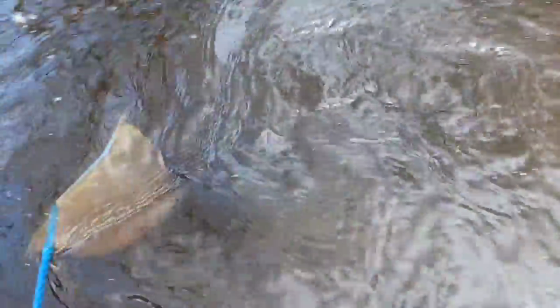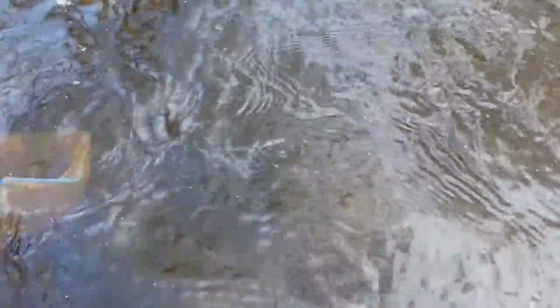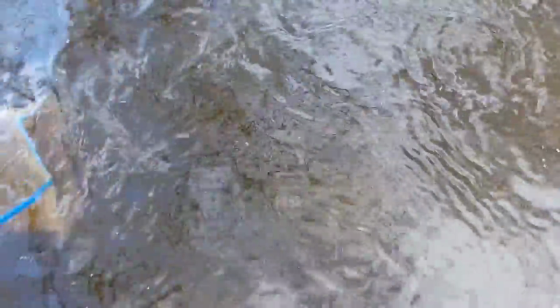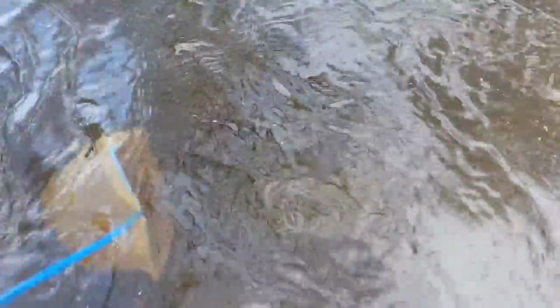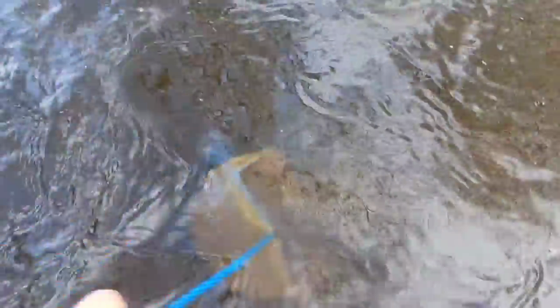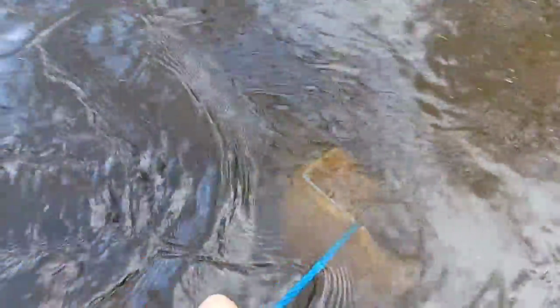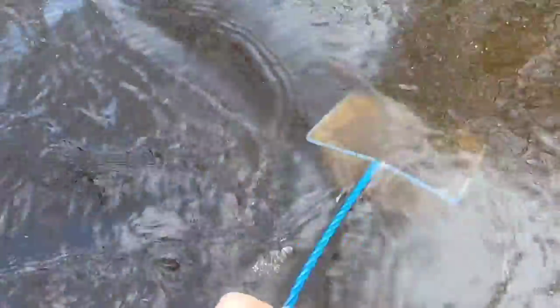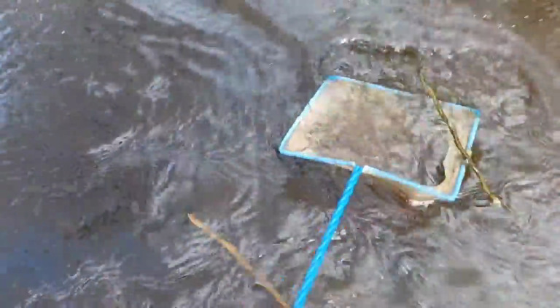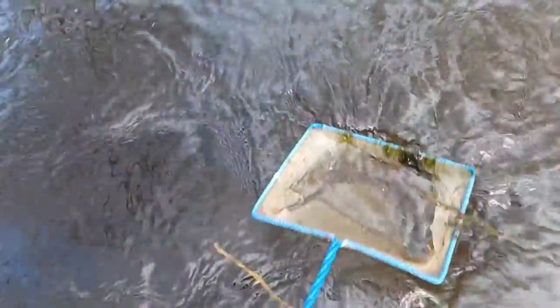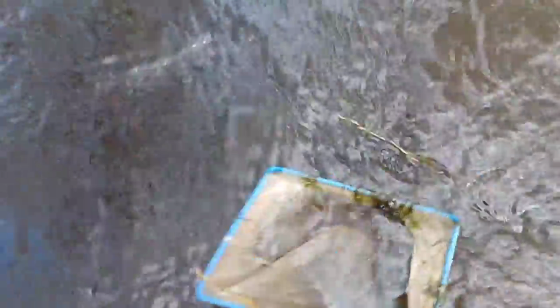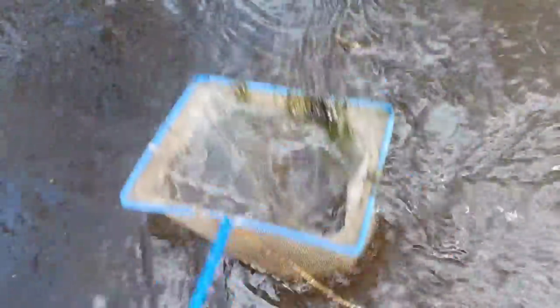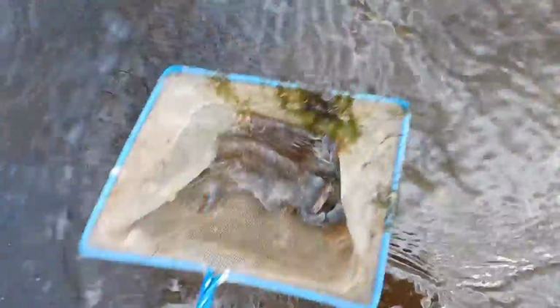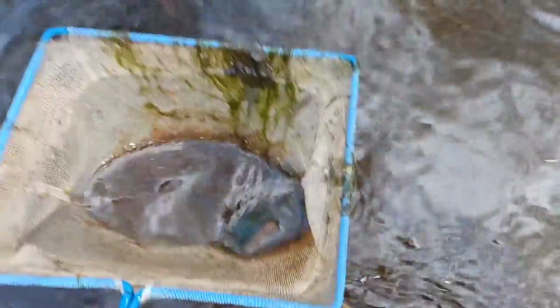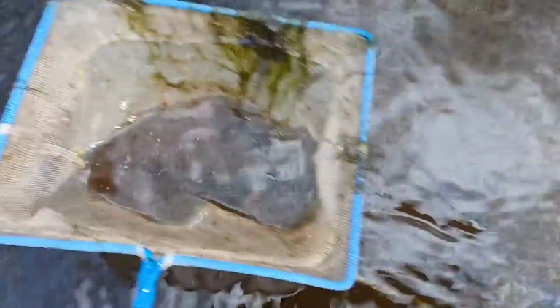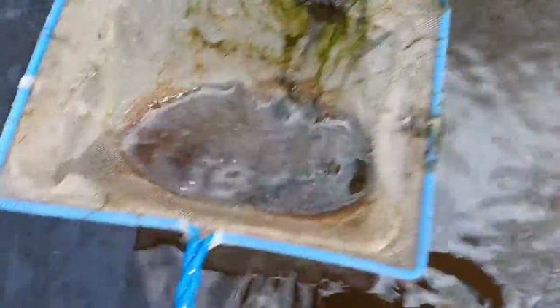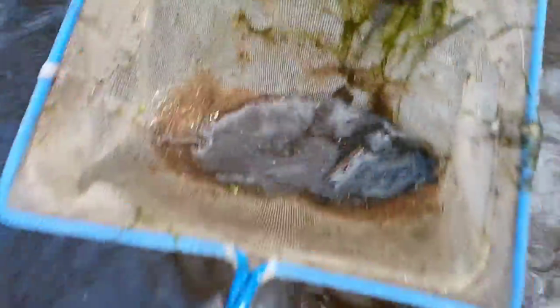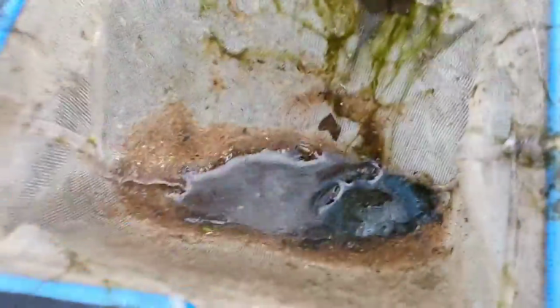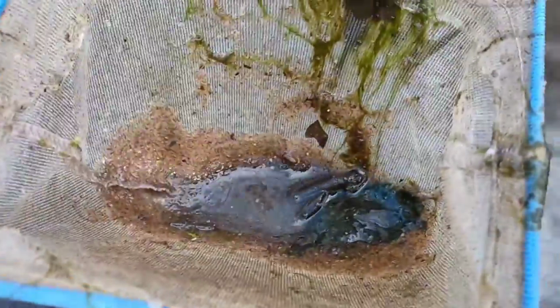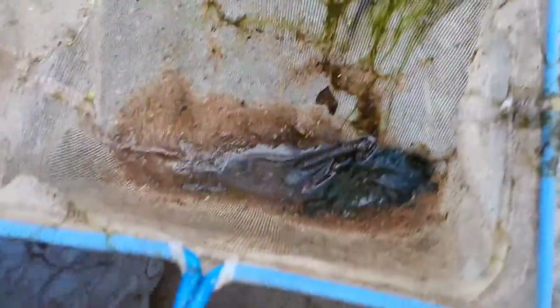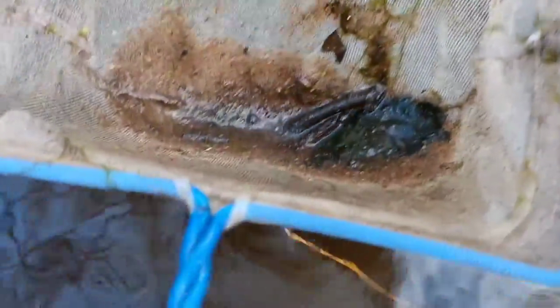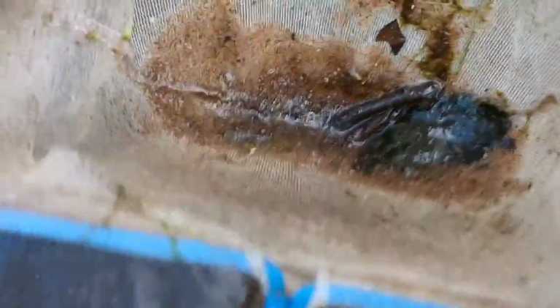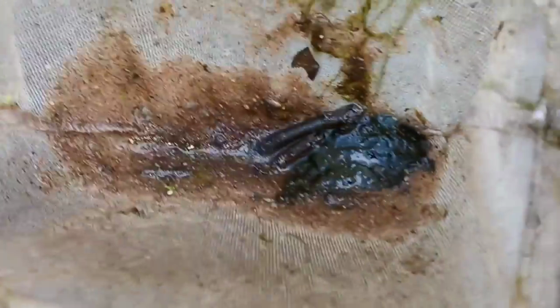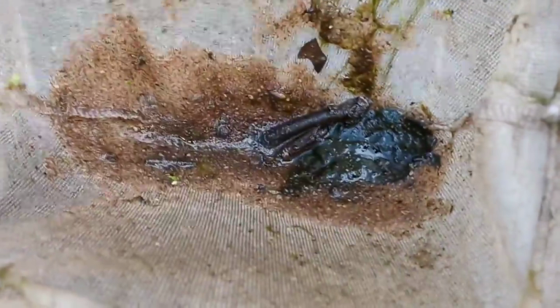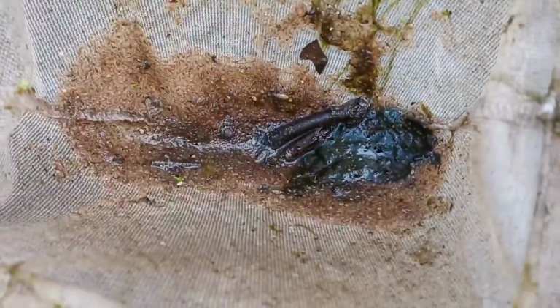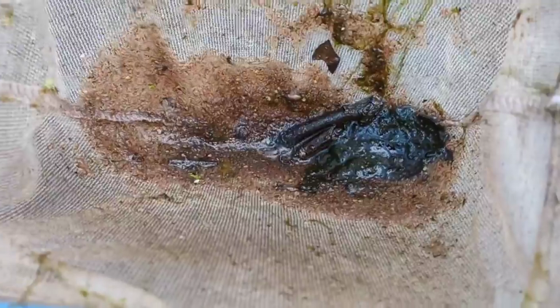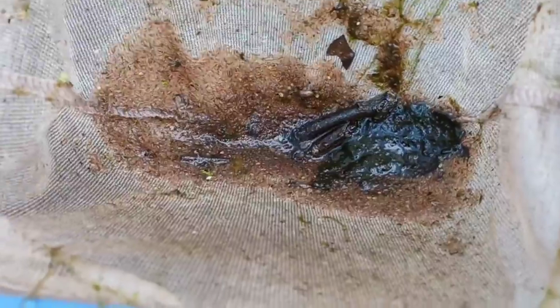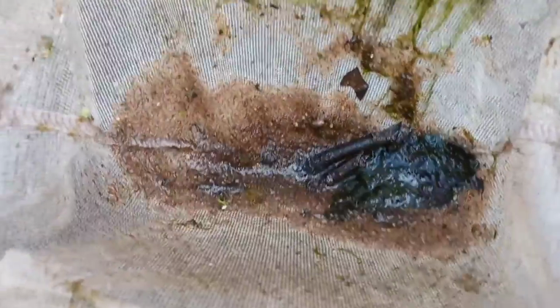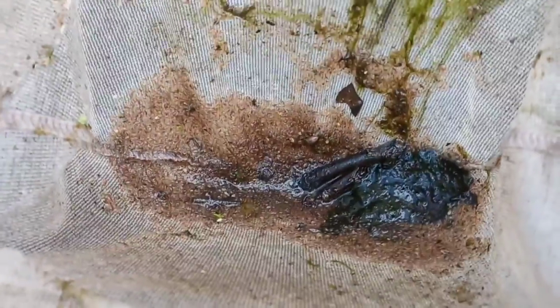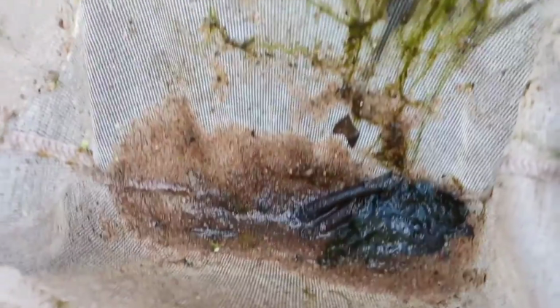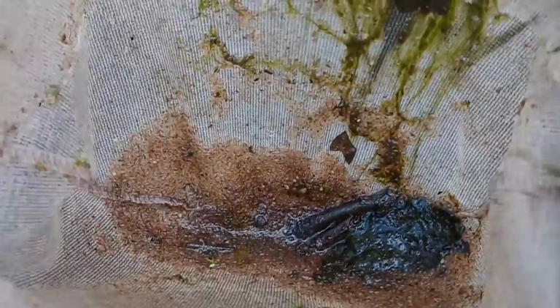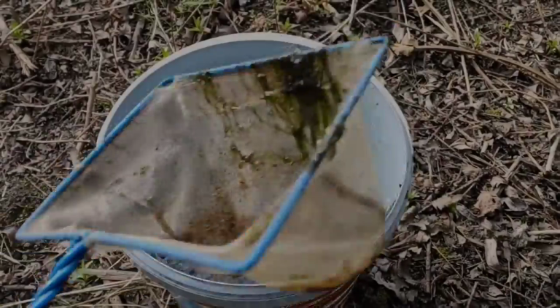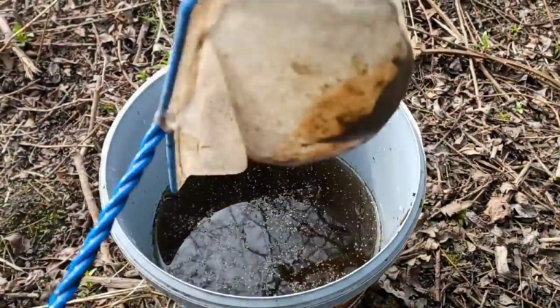These pools normally dry up during the summer months, so there are no fish here and very few predators. Just lots of Daphnia, a few scuds, and a few mosquito larvae, which won't do any harm.